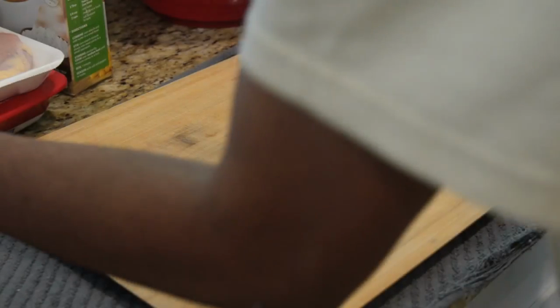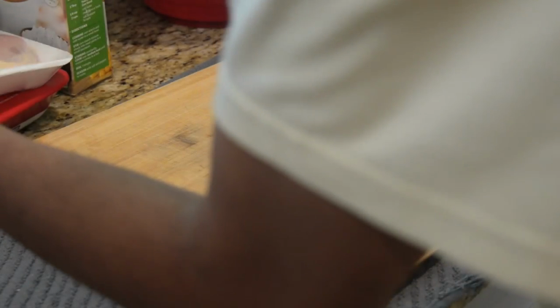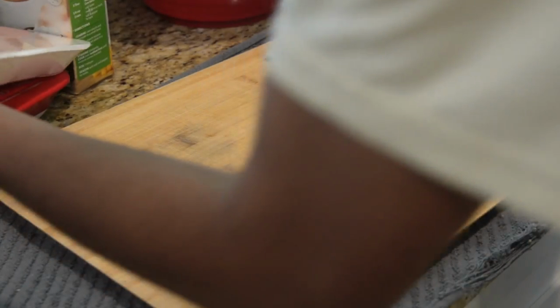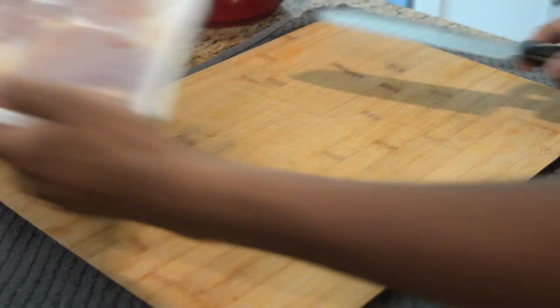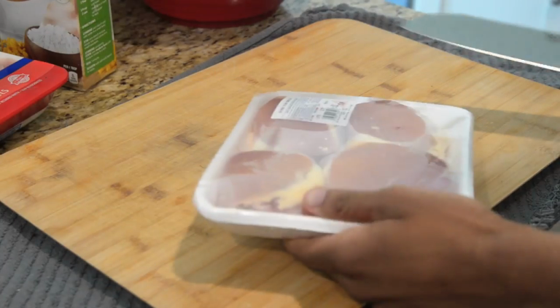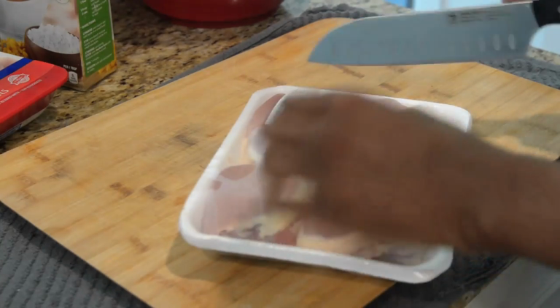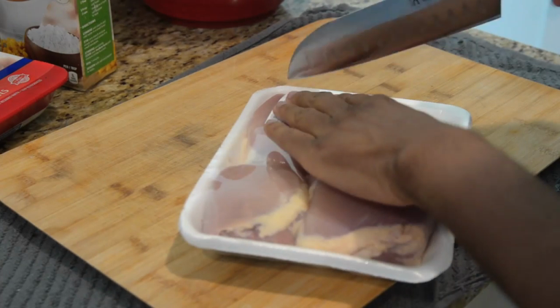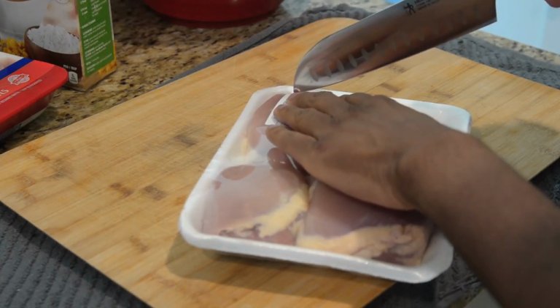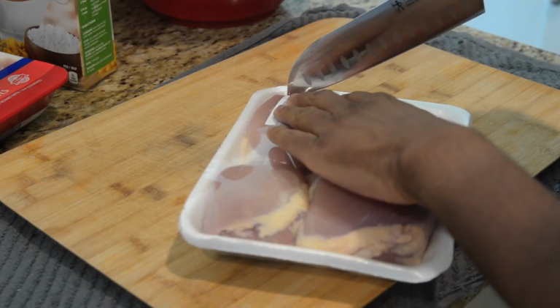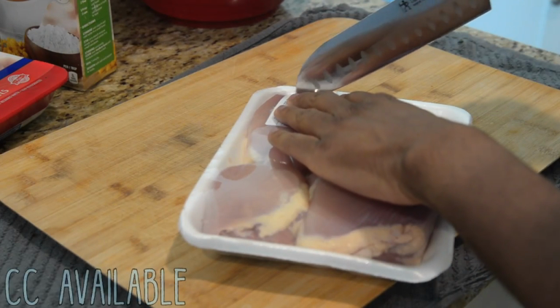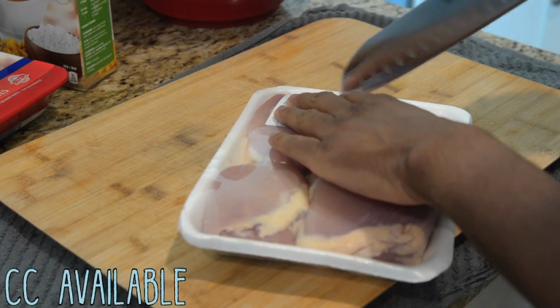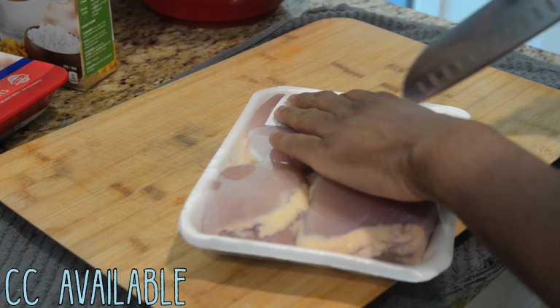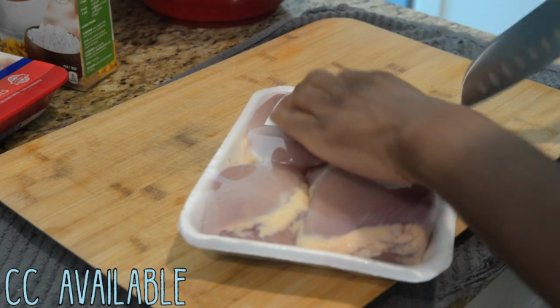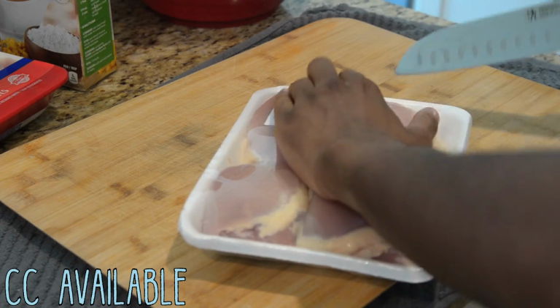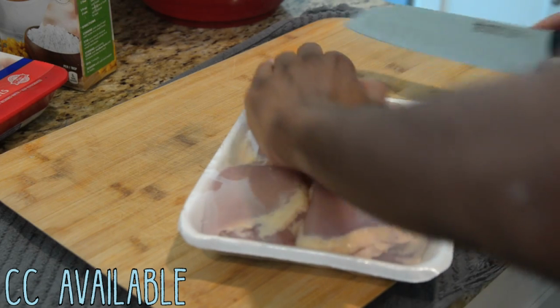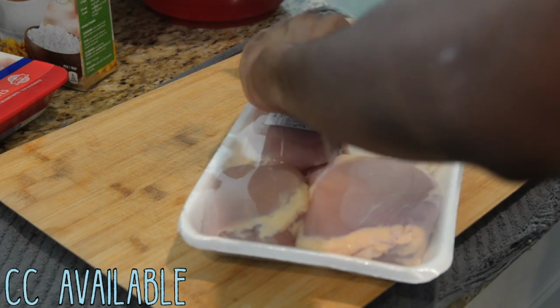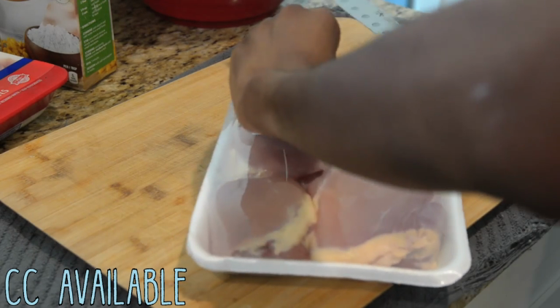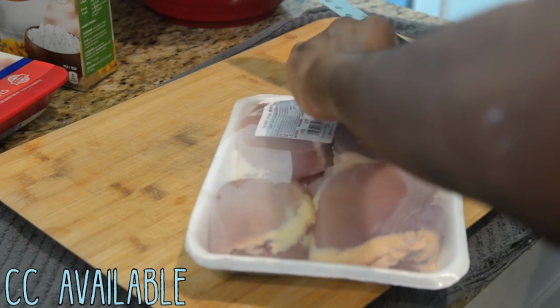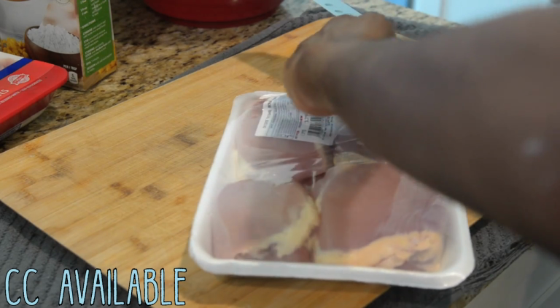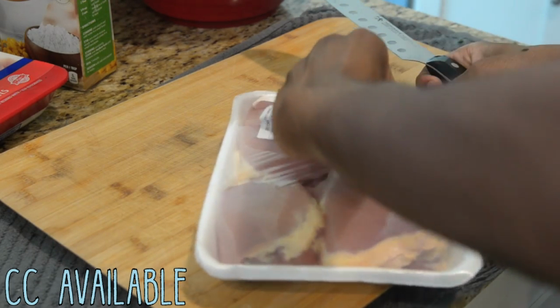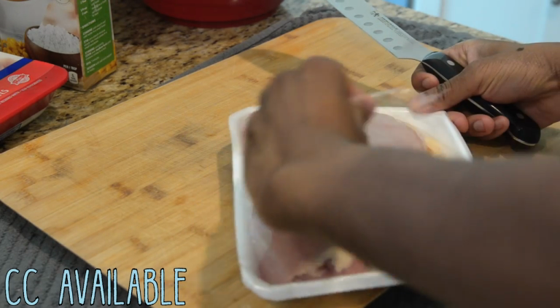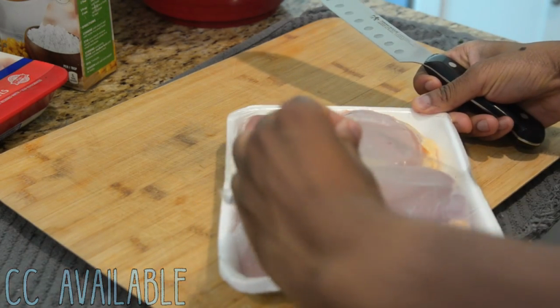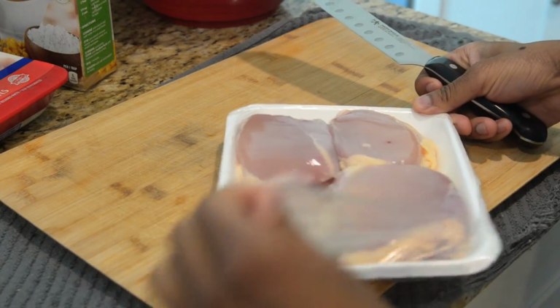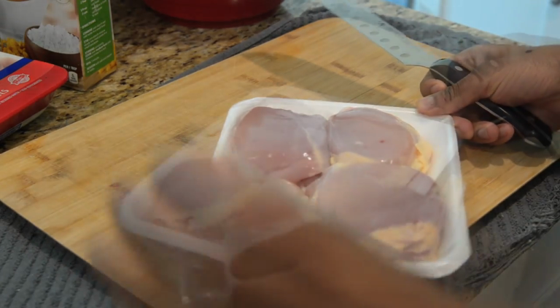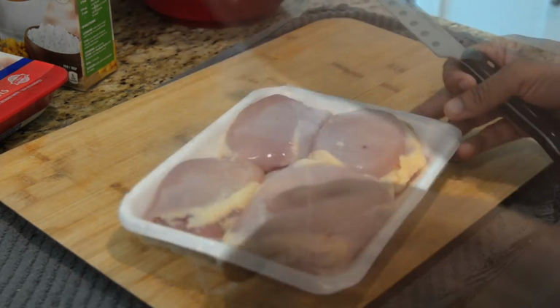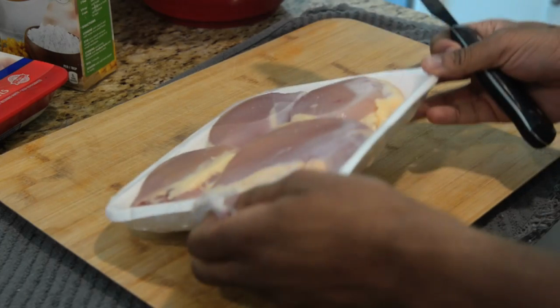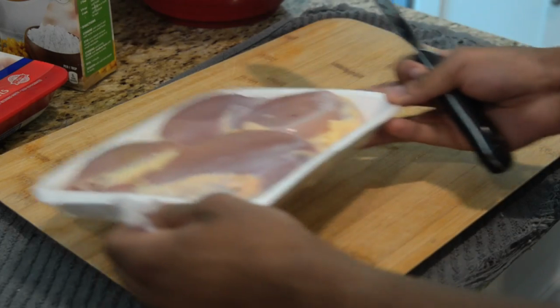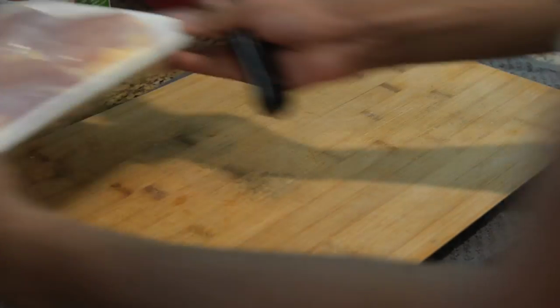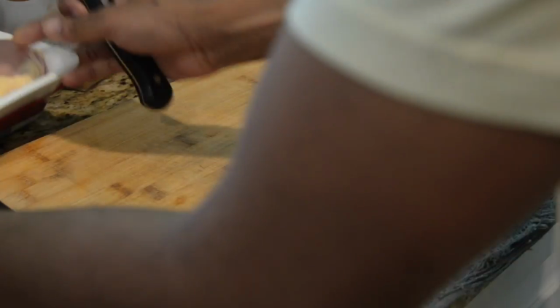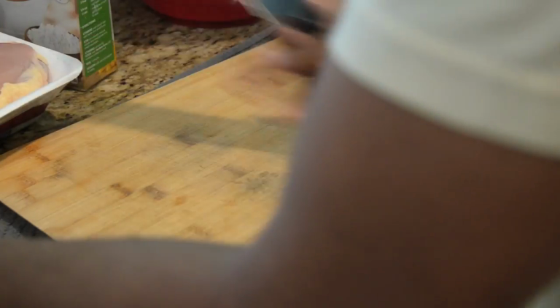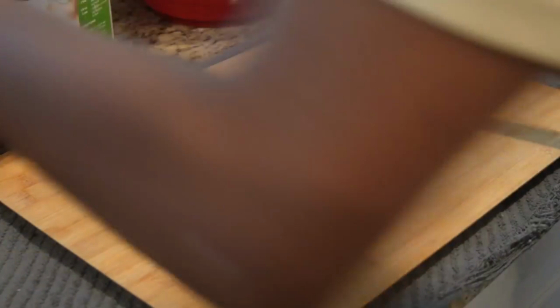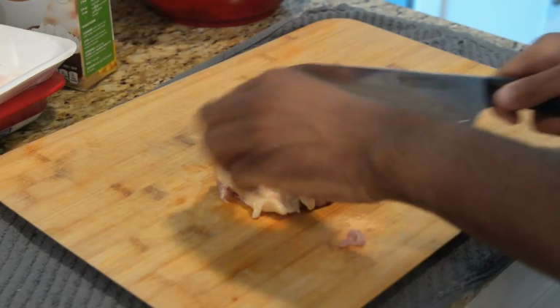Hey, my name is Omar and this is Tamiko and Friends. This week we're making some karaage, or Japanese fried chicken, along with onigiri, or rice balls. Let's begin.